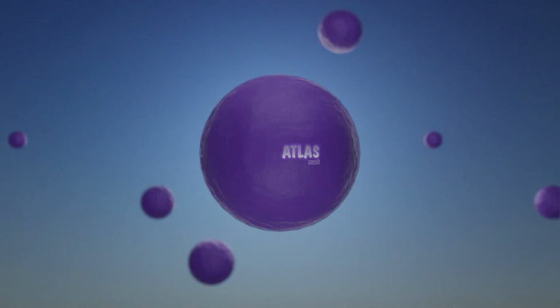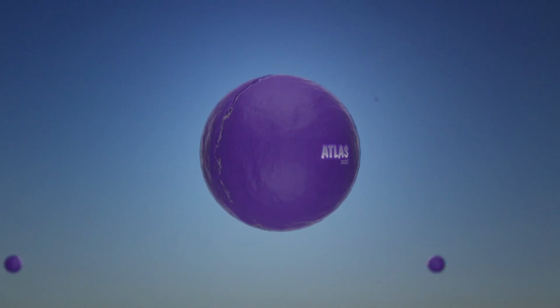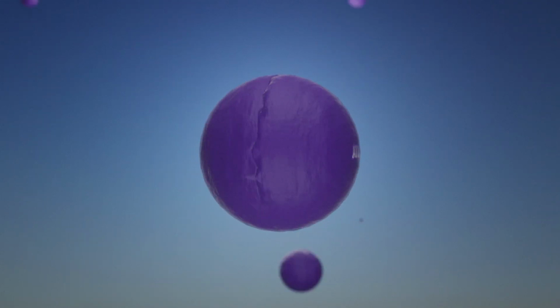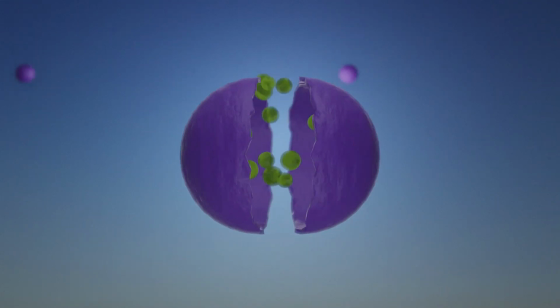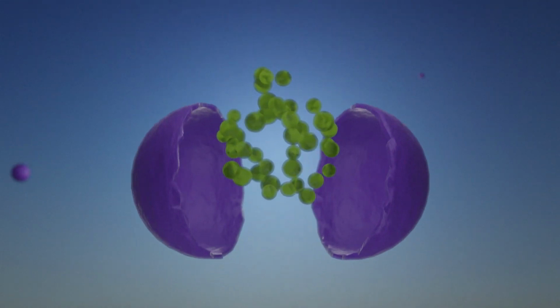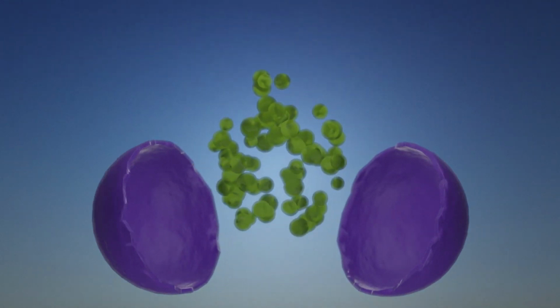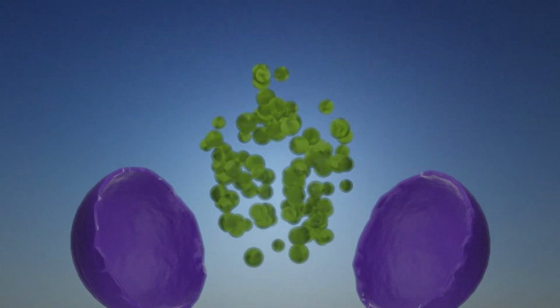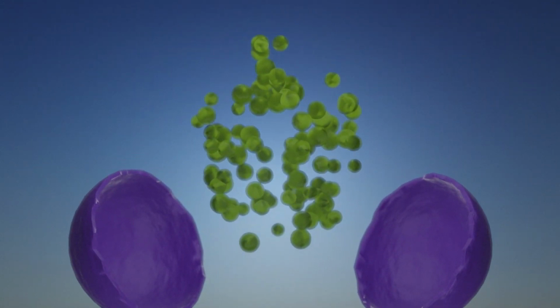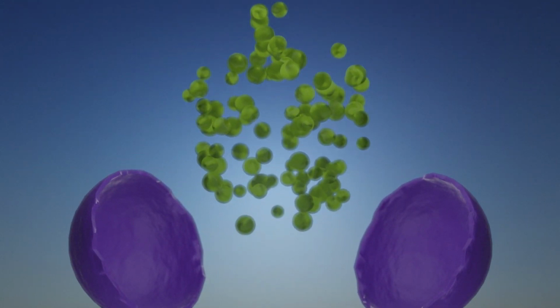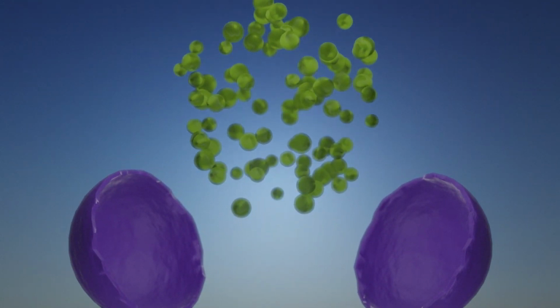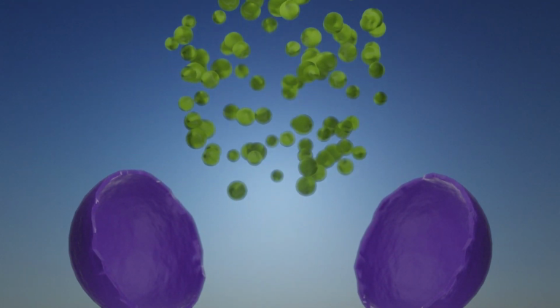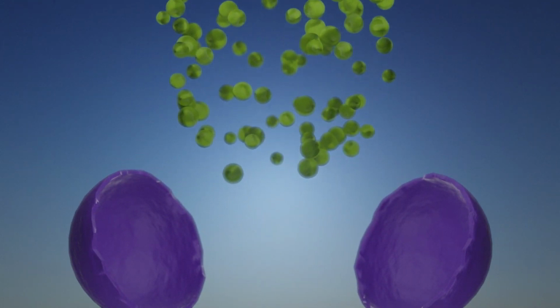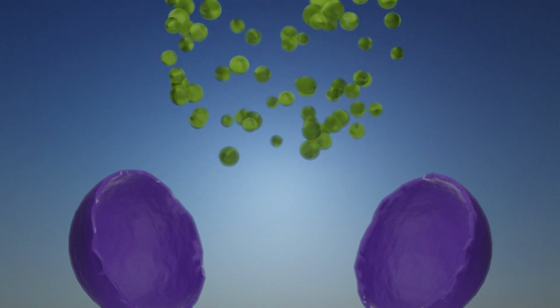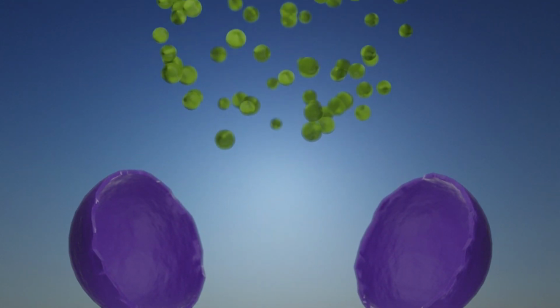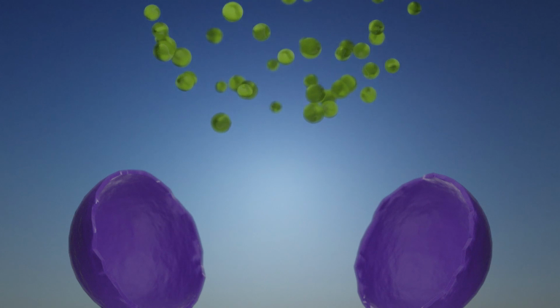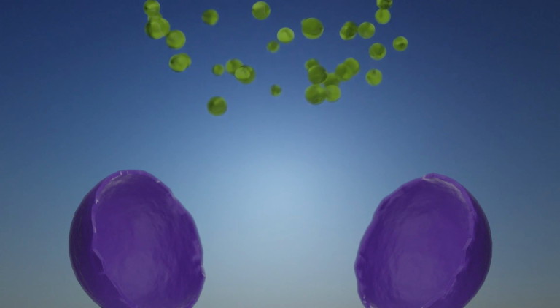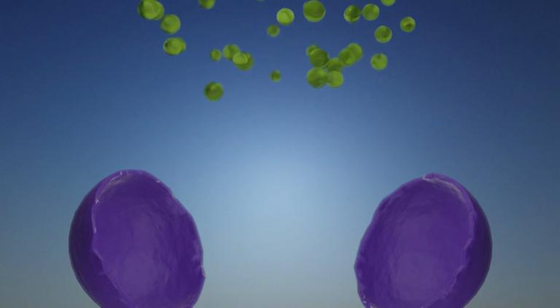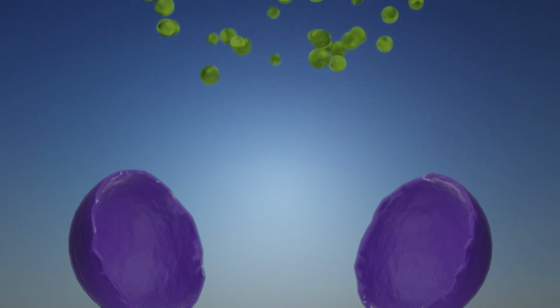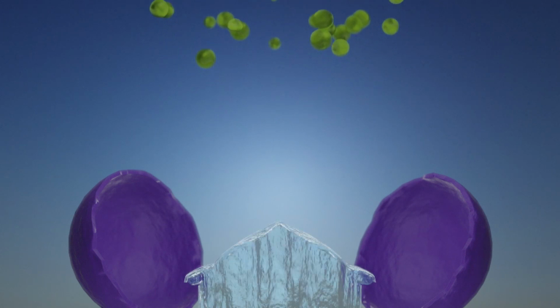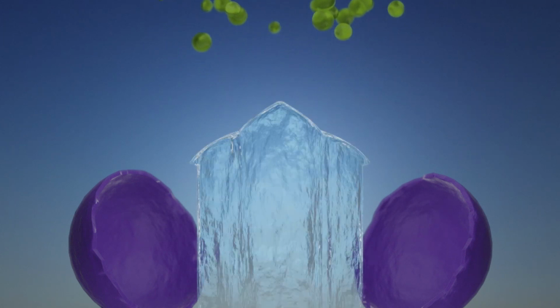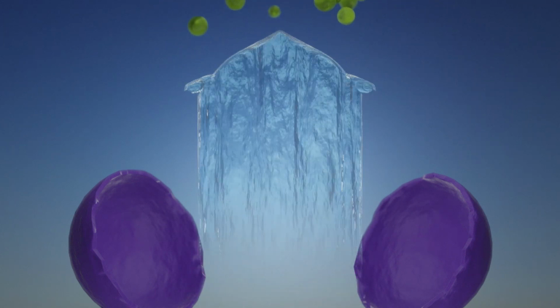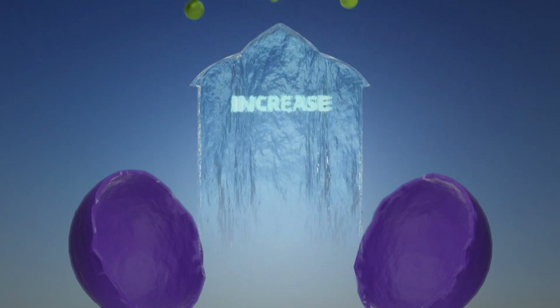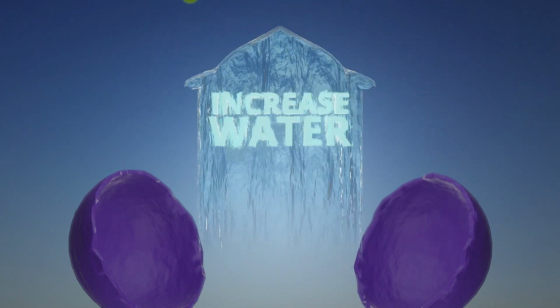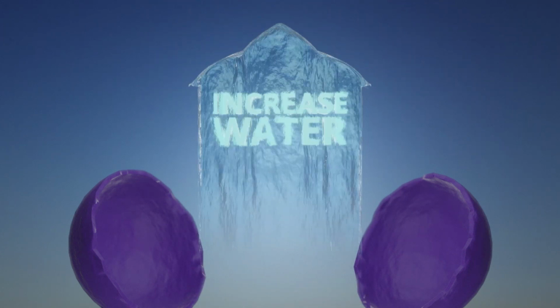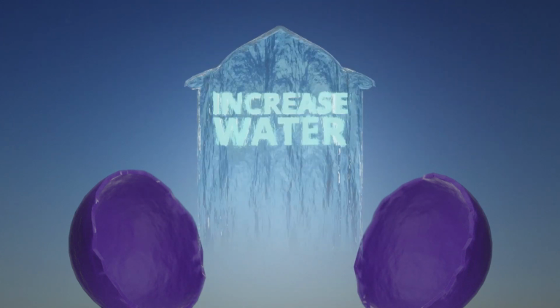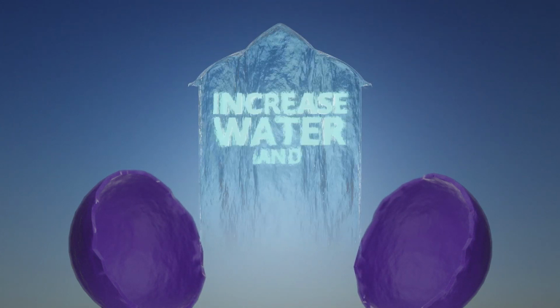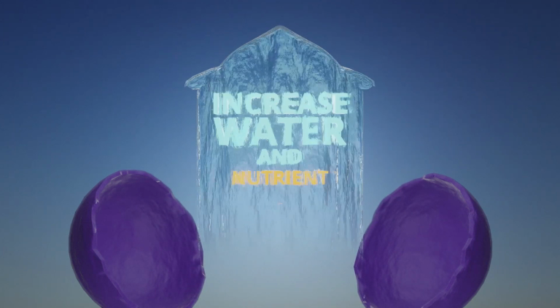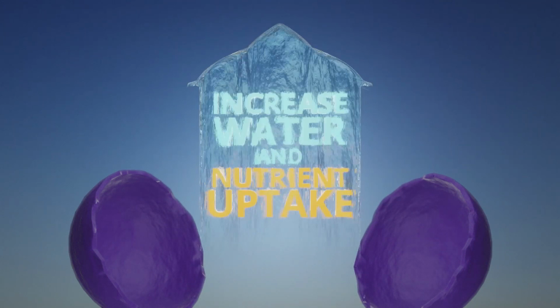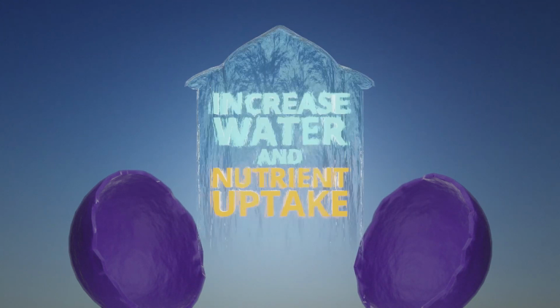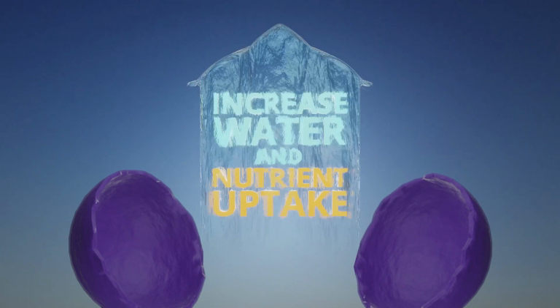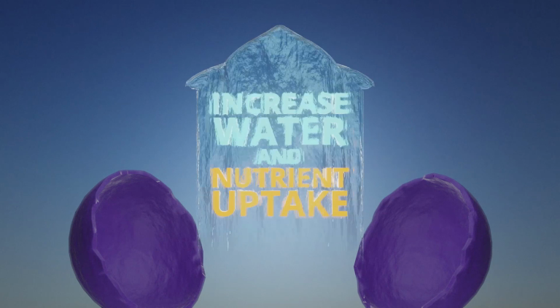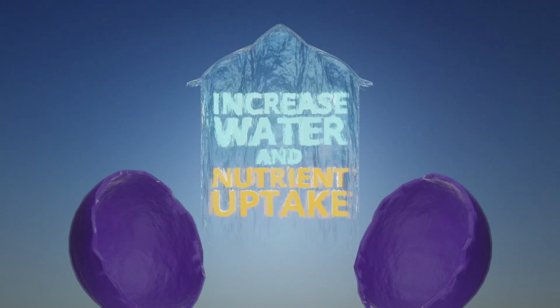It breaks down the prill and releases nutrients faster. In the end, it increases root growth in your crops plus water and nutrient uptake, ensuring your crops thrive.